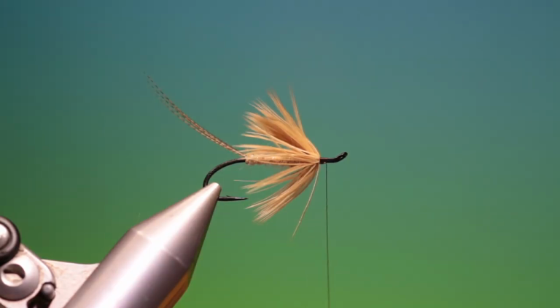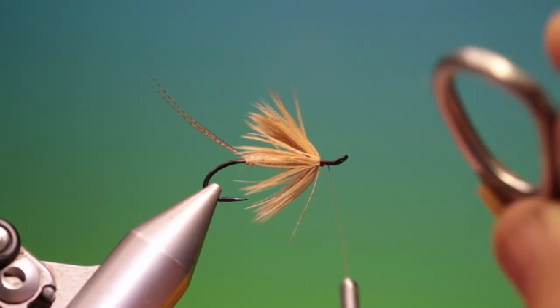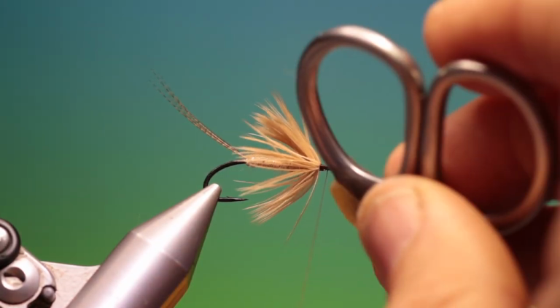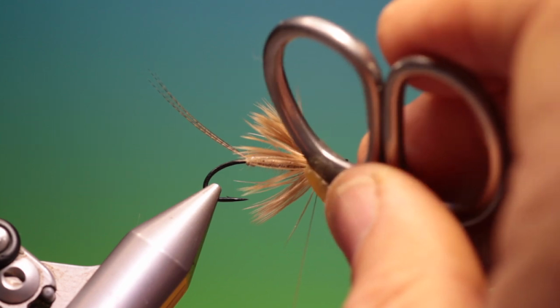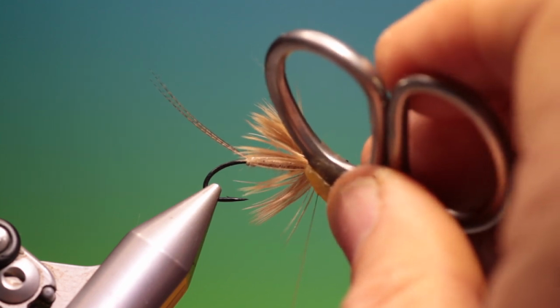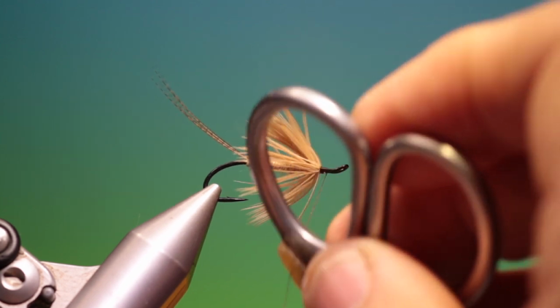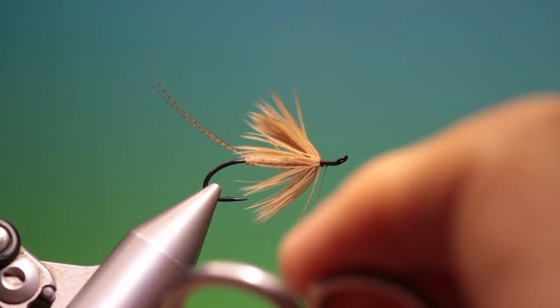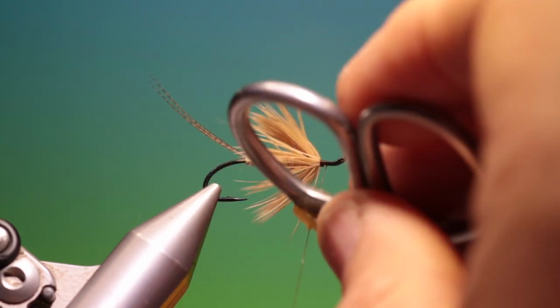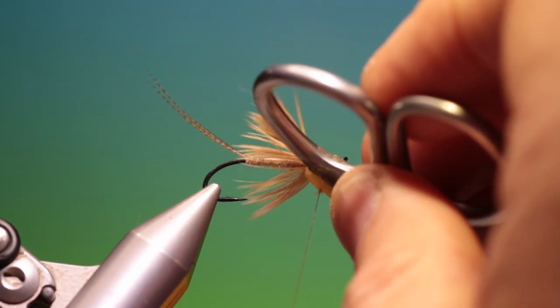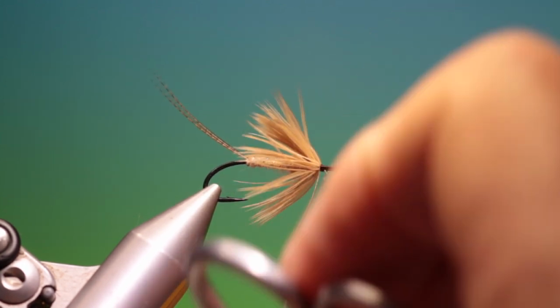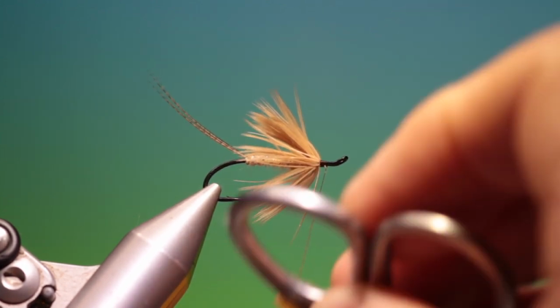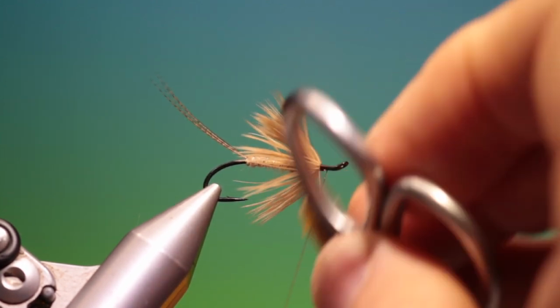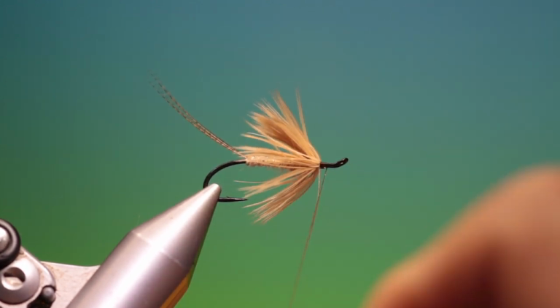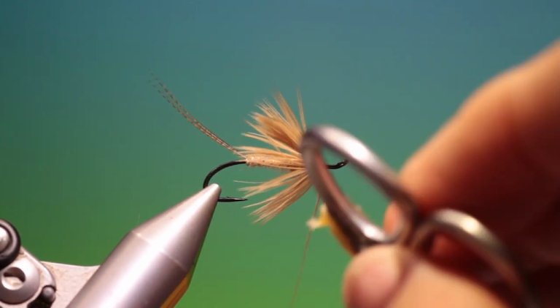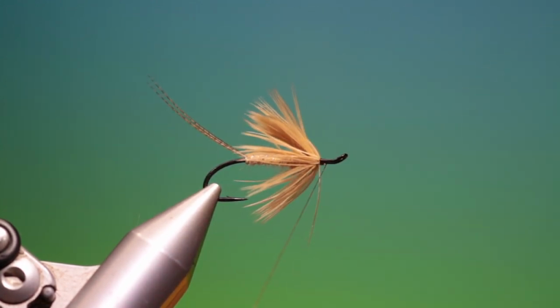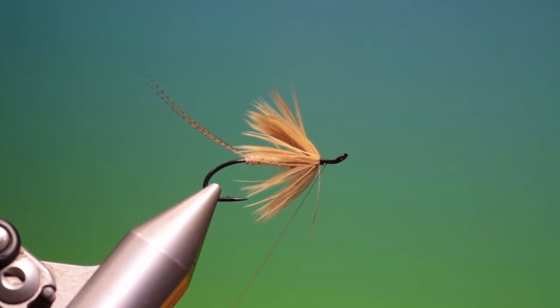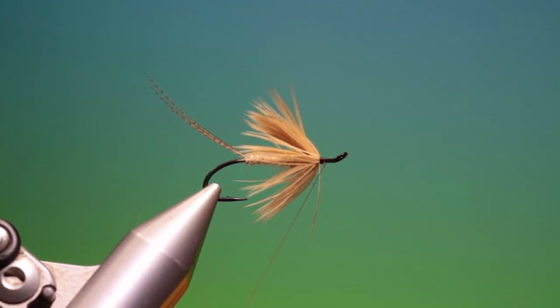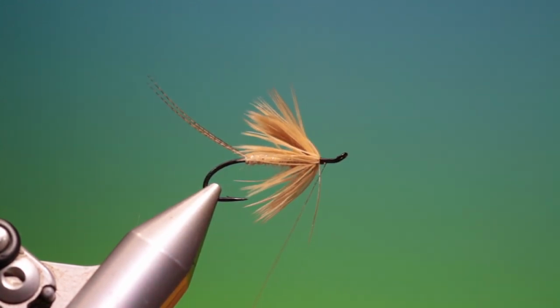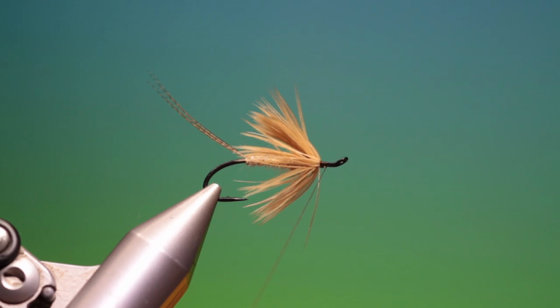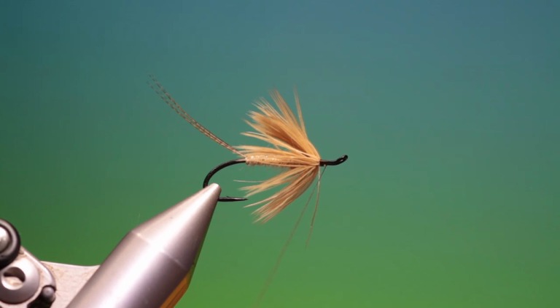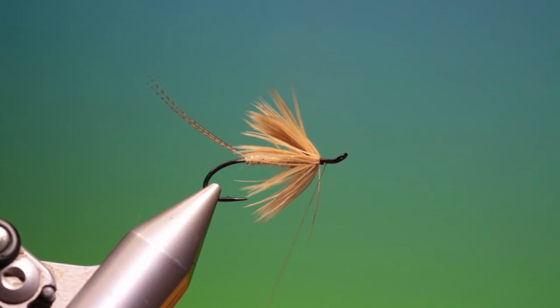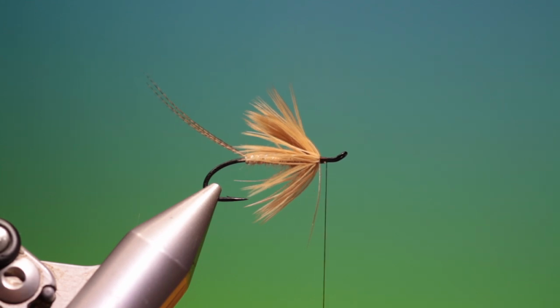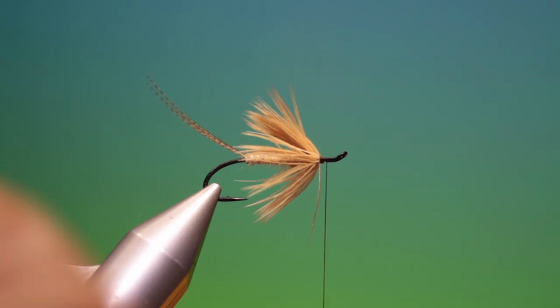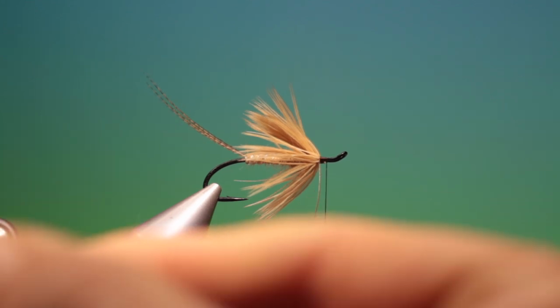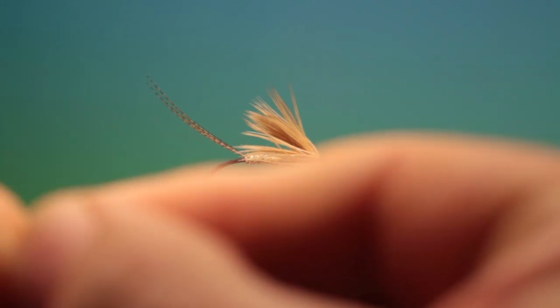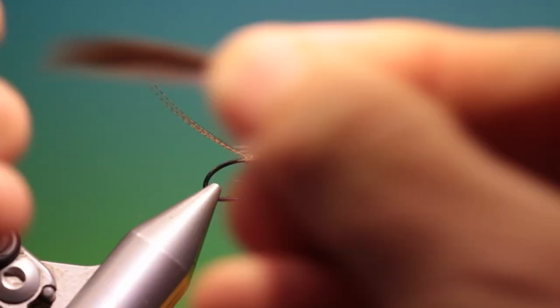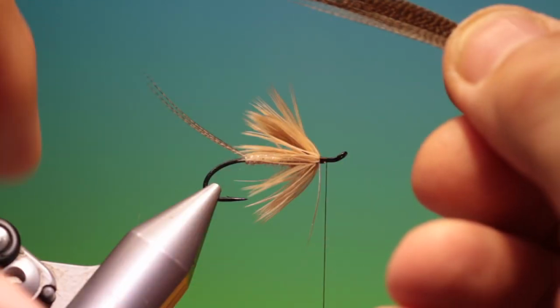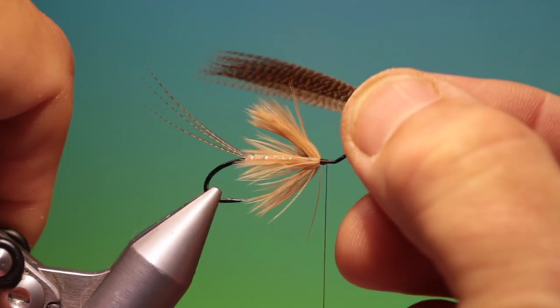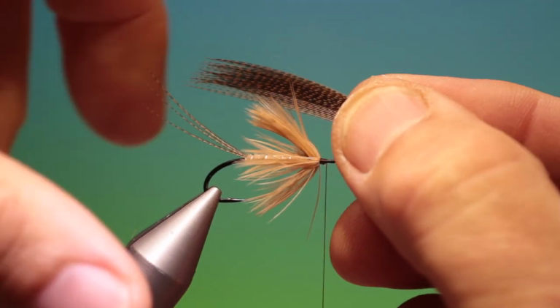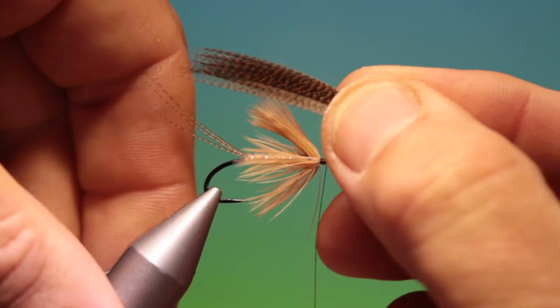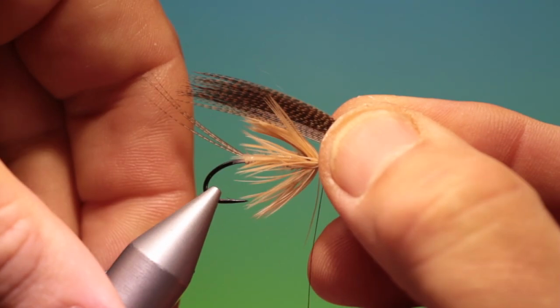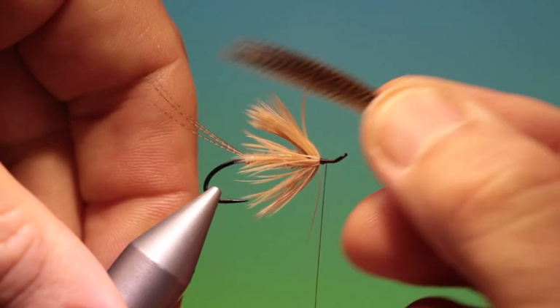We need a little bit of wax on our thread for tying the winging. Like that. I've got some folded bronze mallard this time.